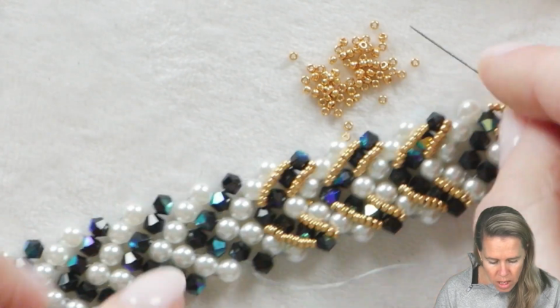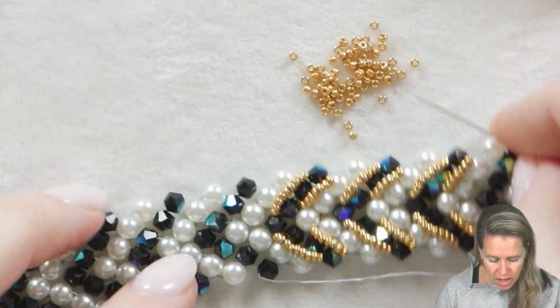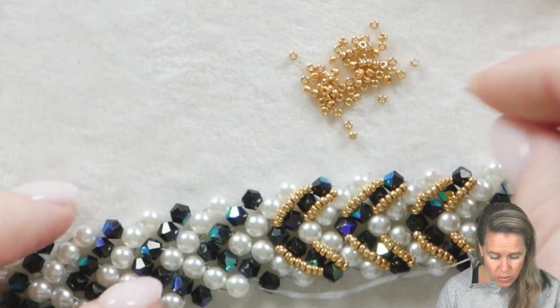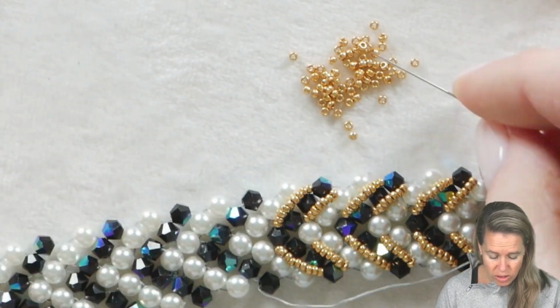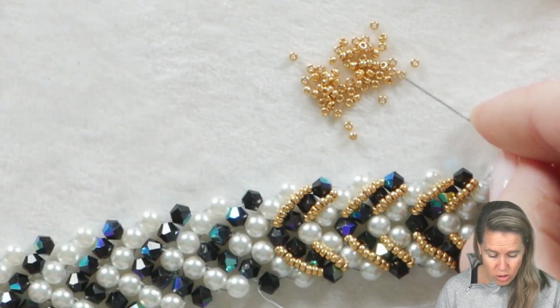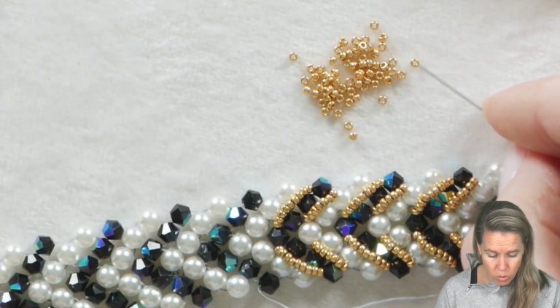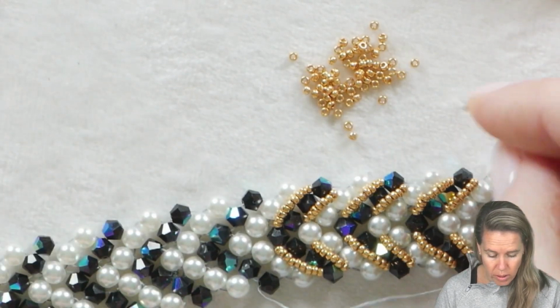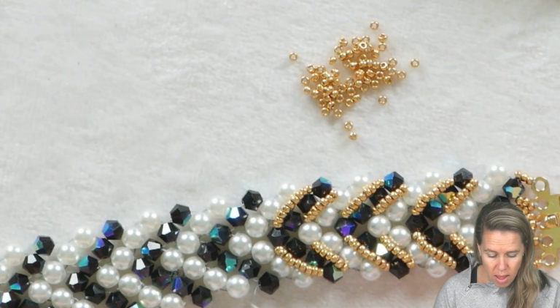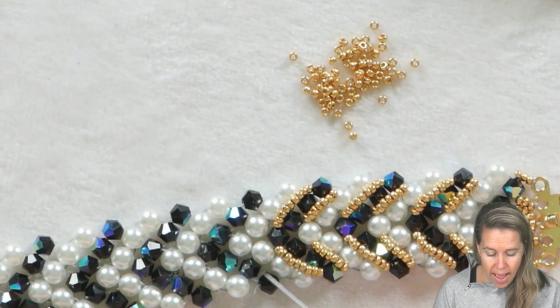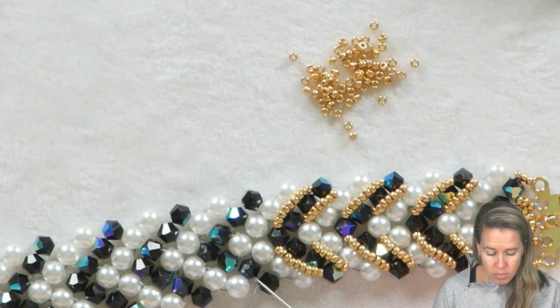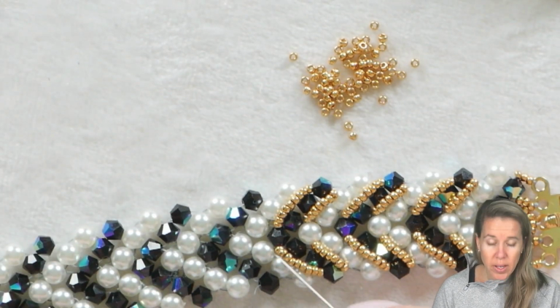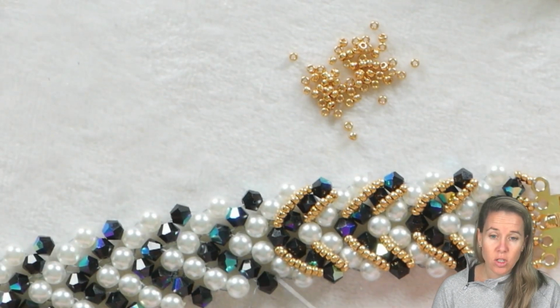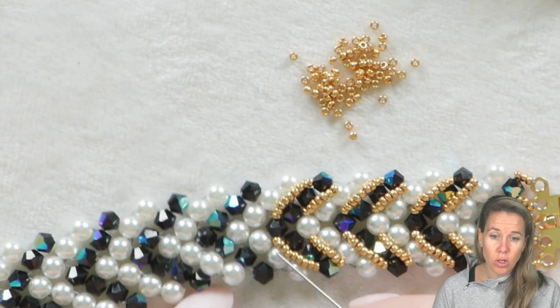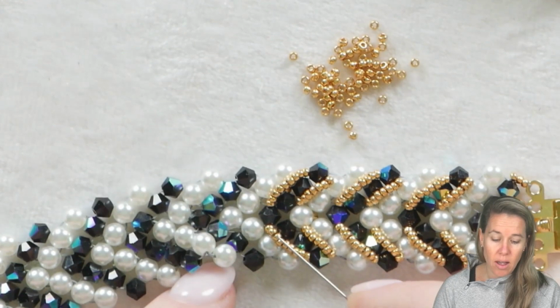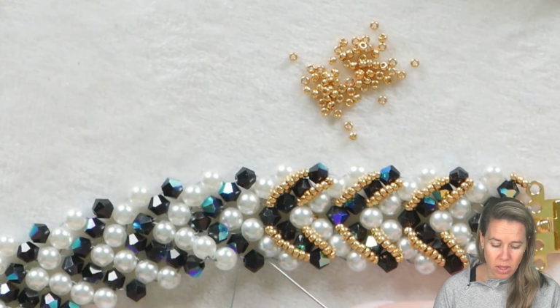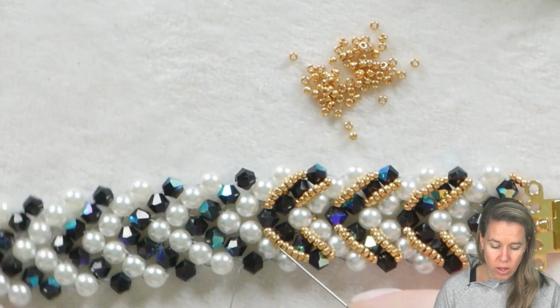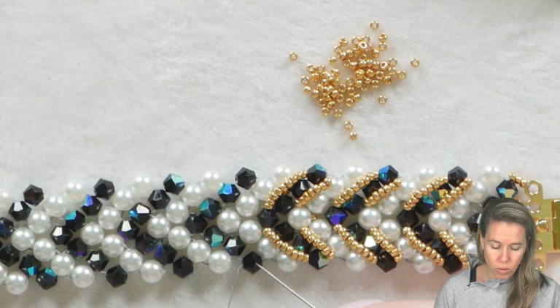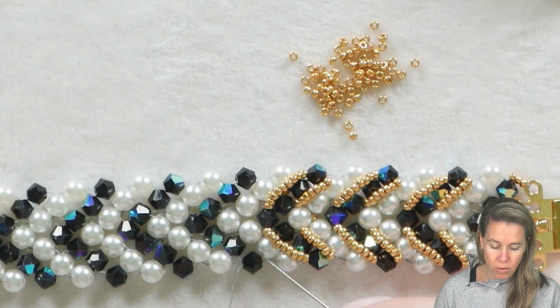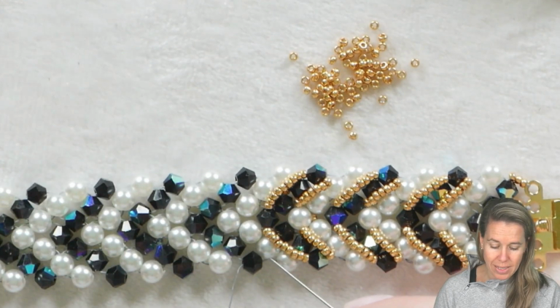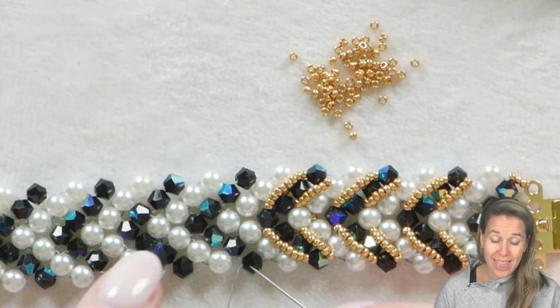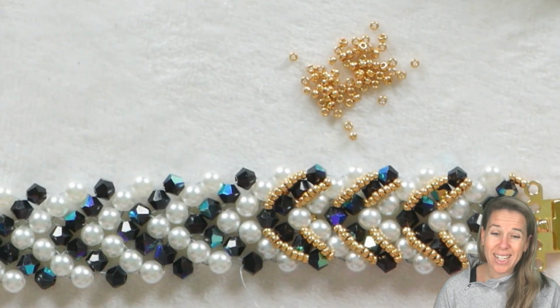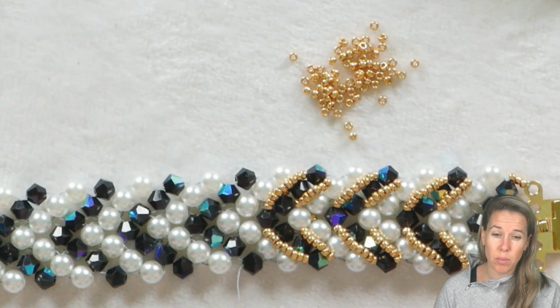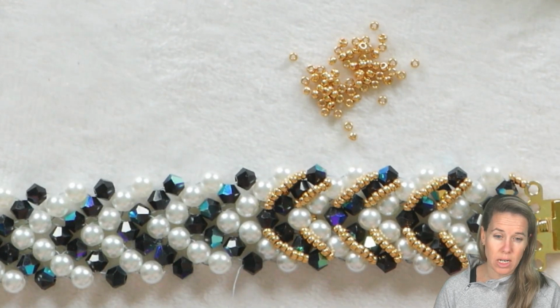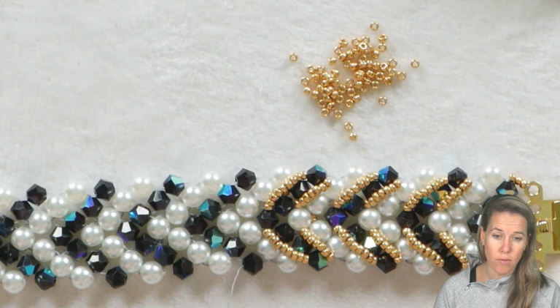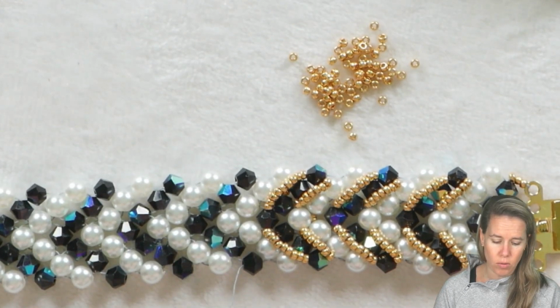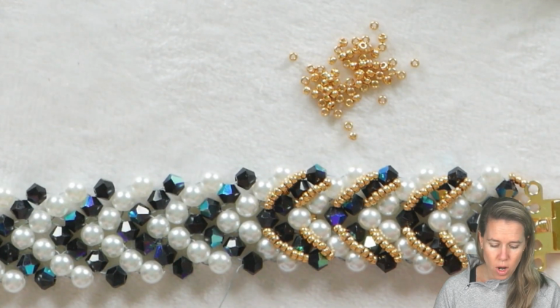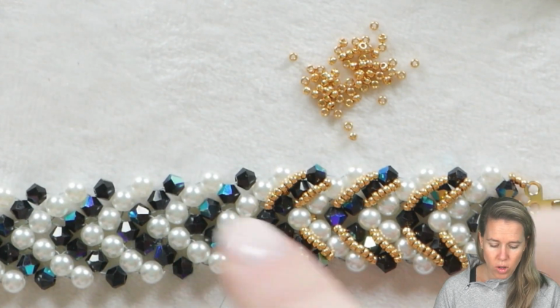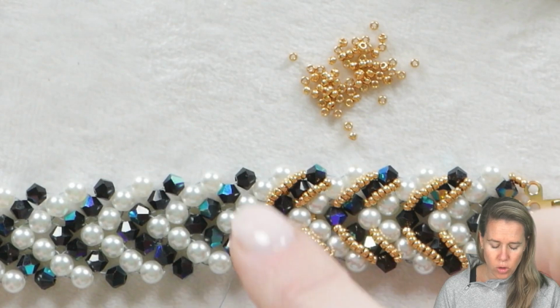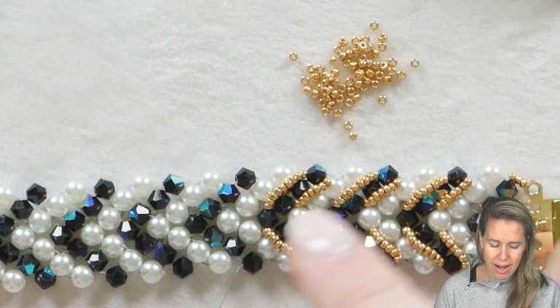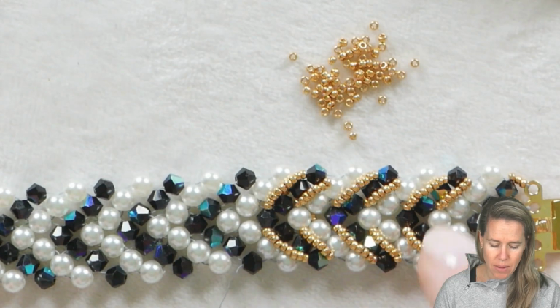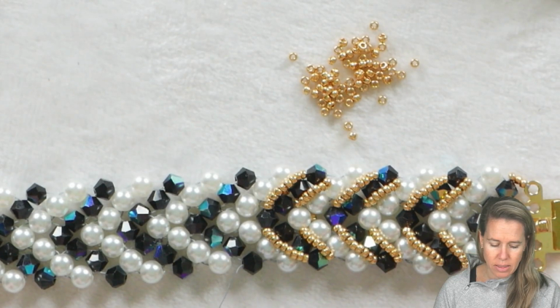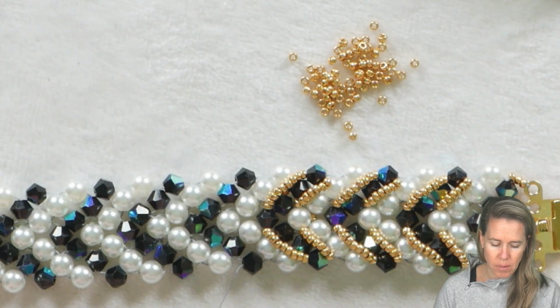If you need to add more thread — I often start with less than five feet — I would always rather add thread than pull tons of thread through my project, which weakens the thread. Also it just takes longer to work with. As I'm doing that circling through the different beads, that's when I'll tie off the thread rather than doing it as I'm adding seed beads.